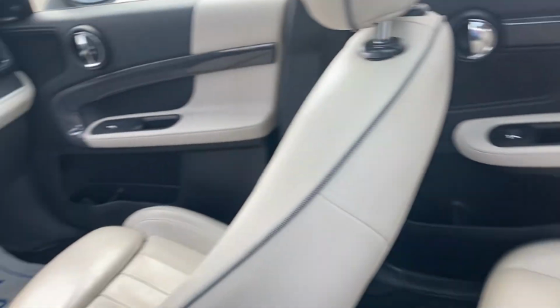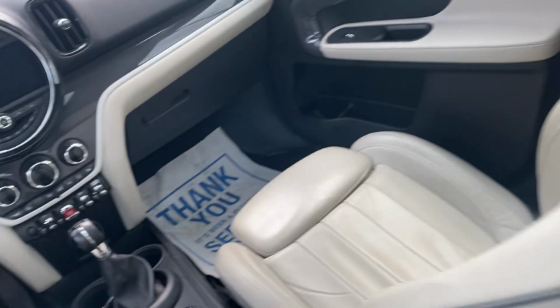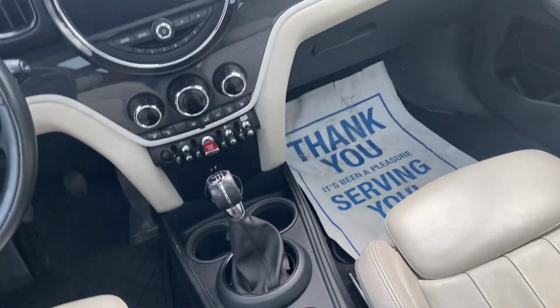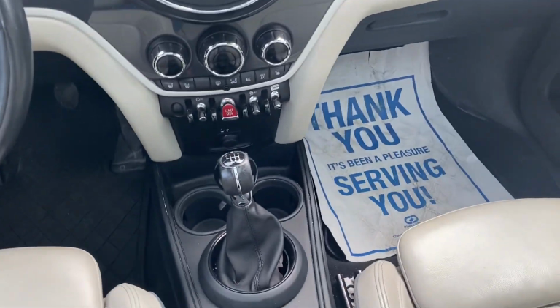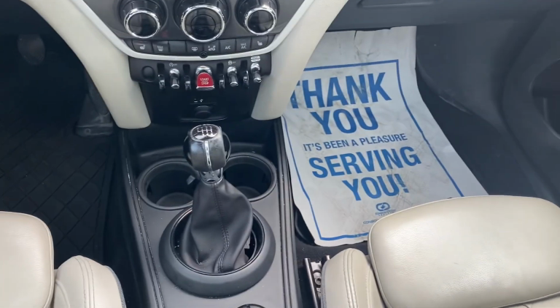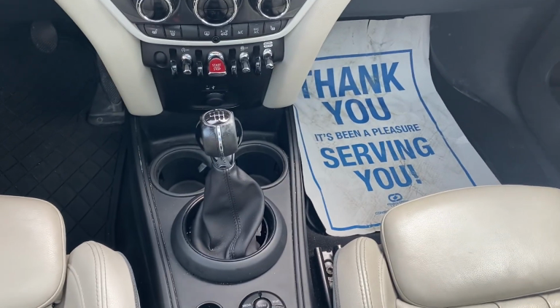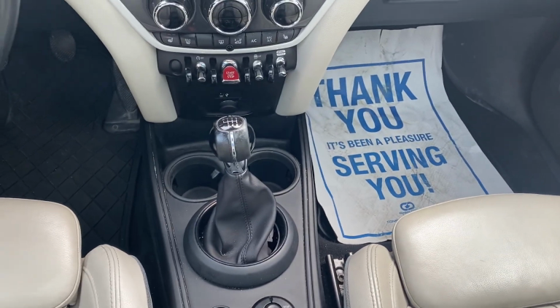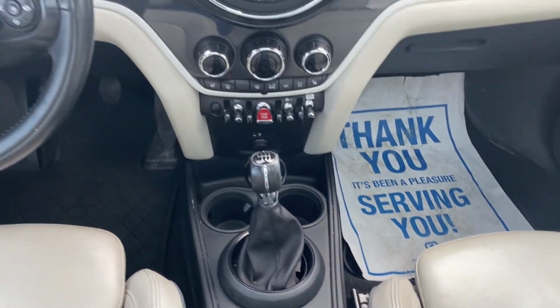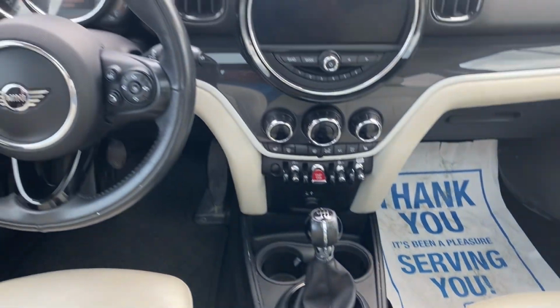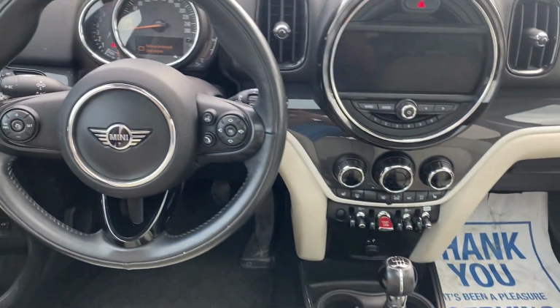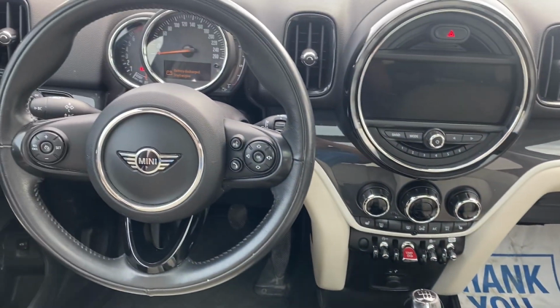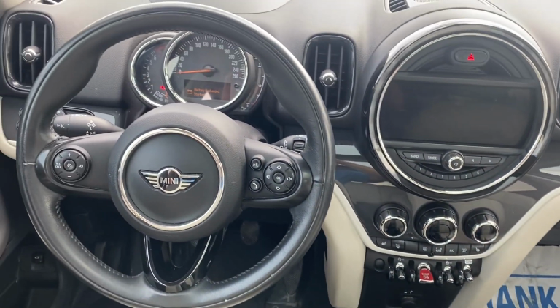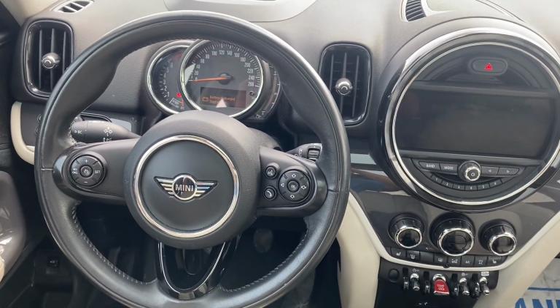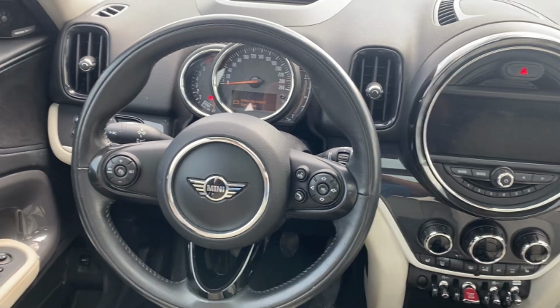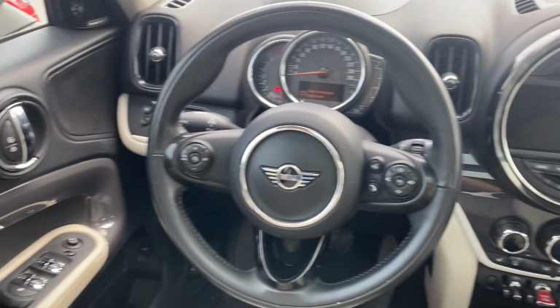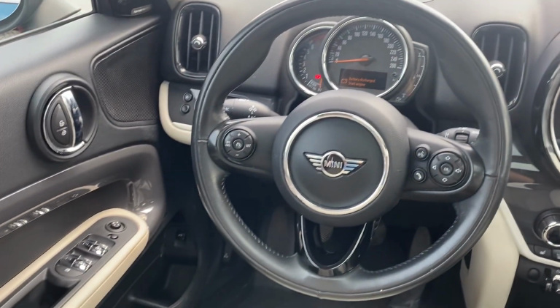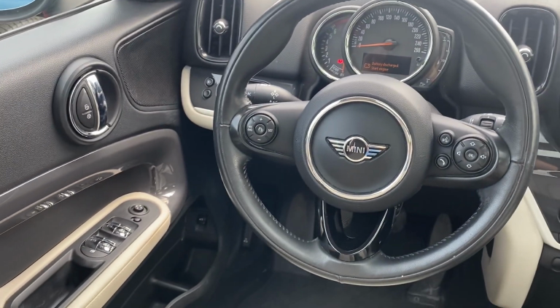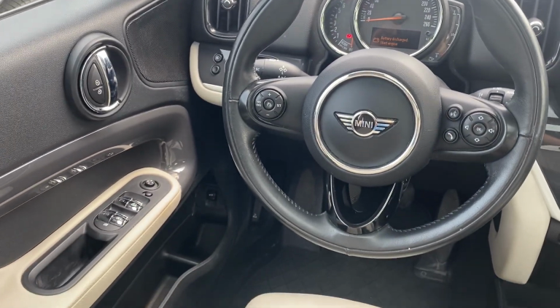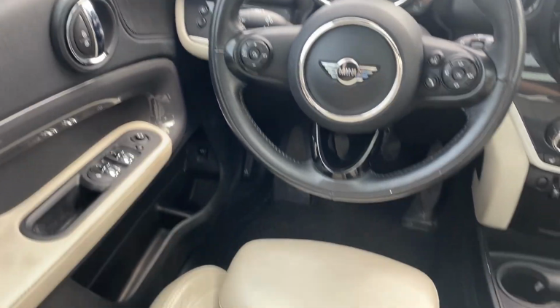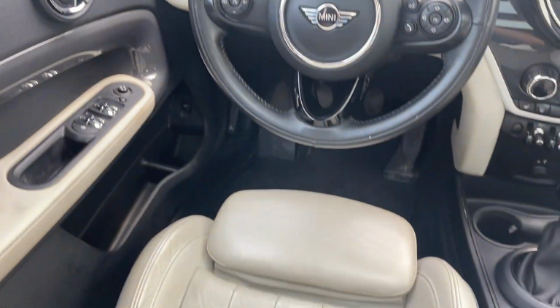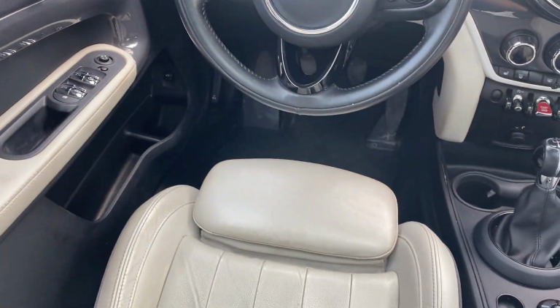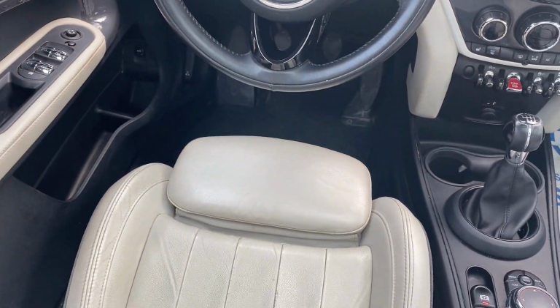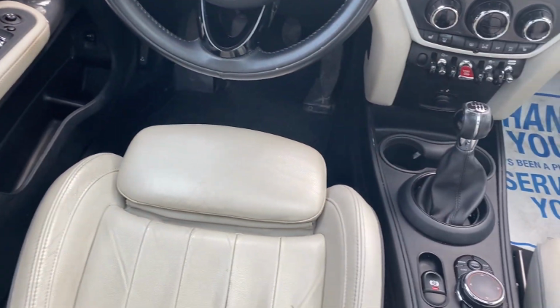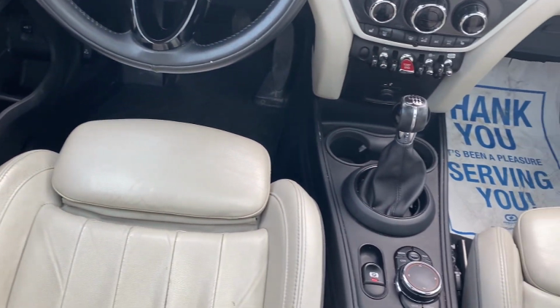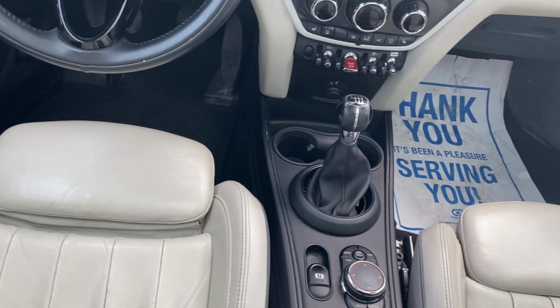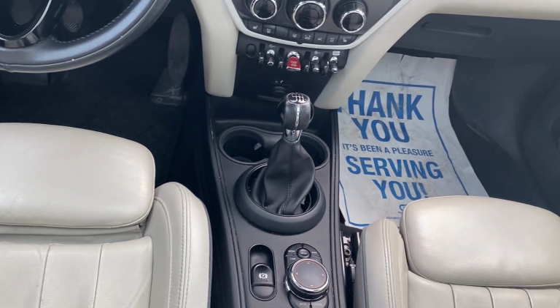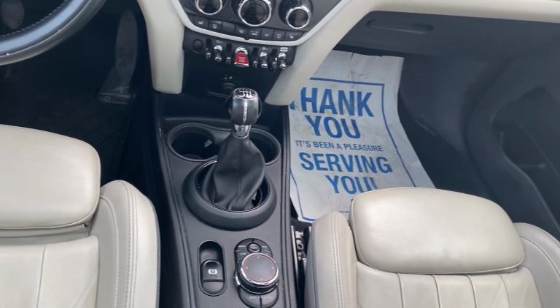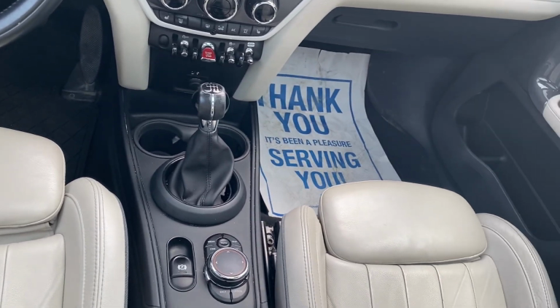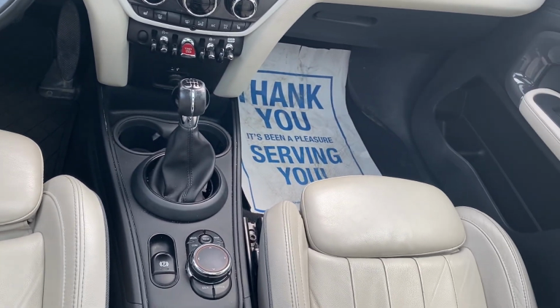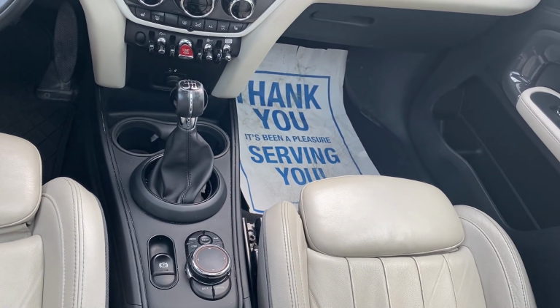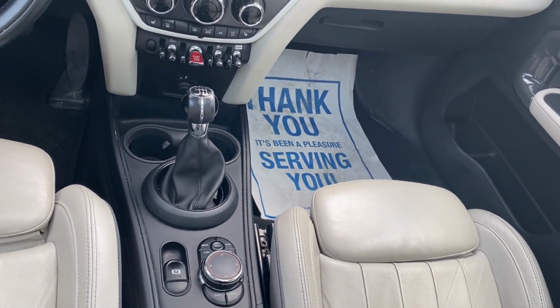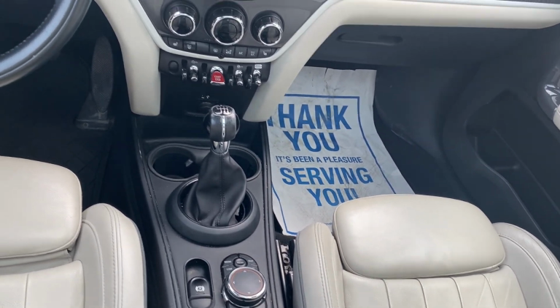Just to clarify, it is a six-speed manual transmission with all your controls right in the steering wheel. If you have any questions, feel free to give me a call. The number here is 647-929-5352. Once again, it's Adrian here at Georgetown Kia.